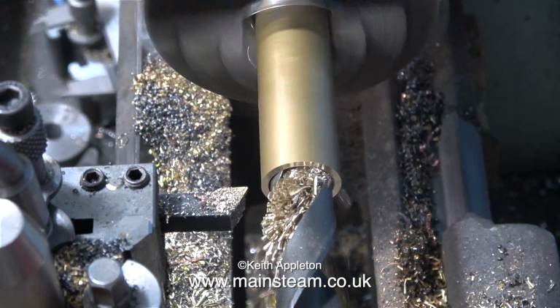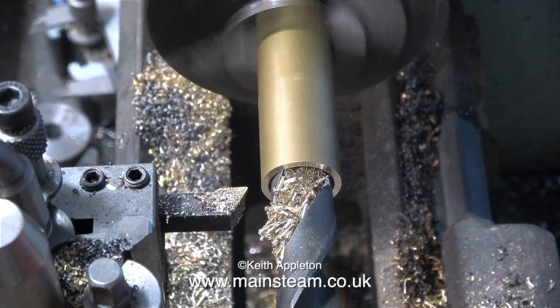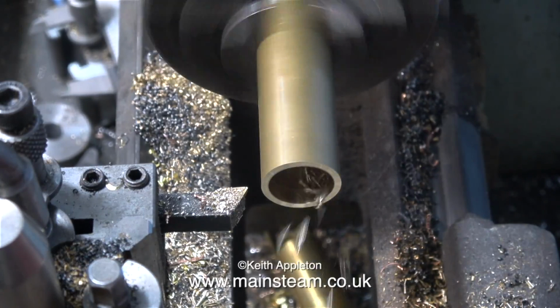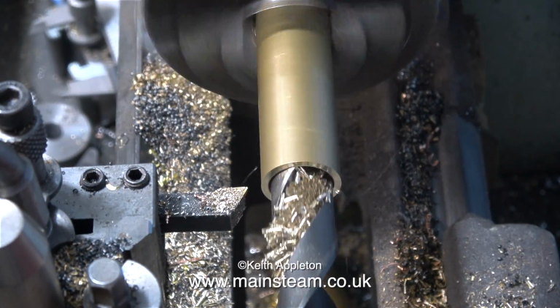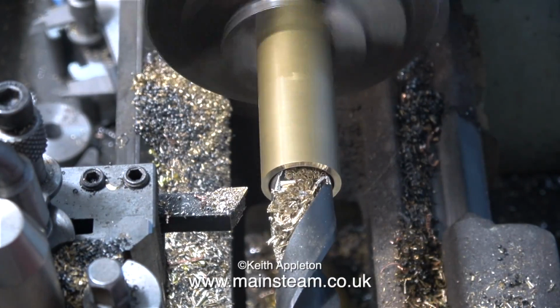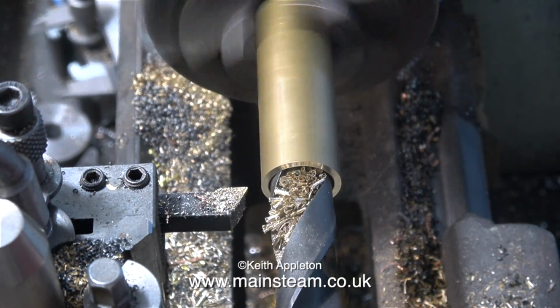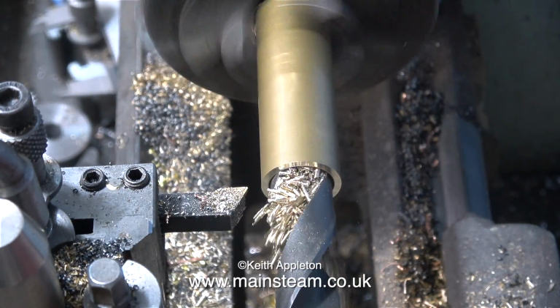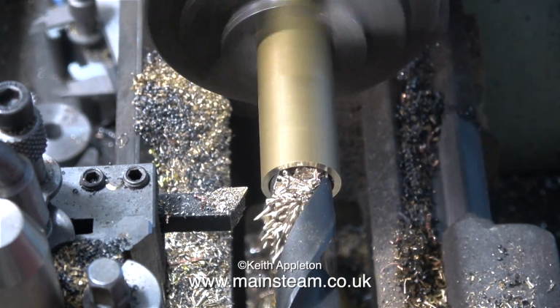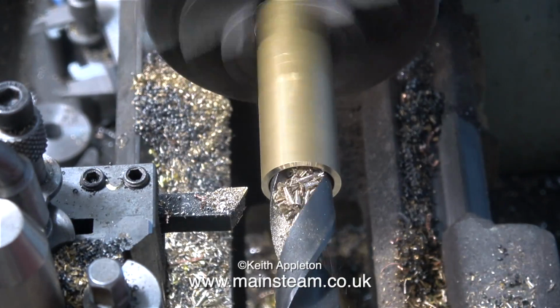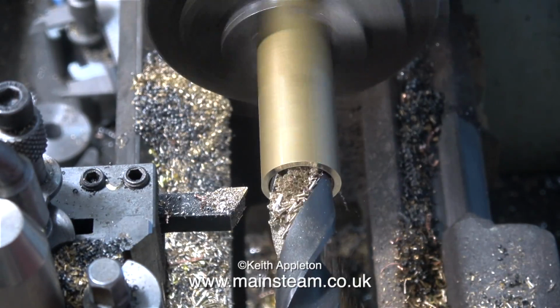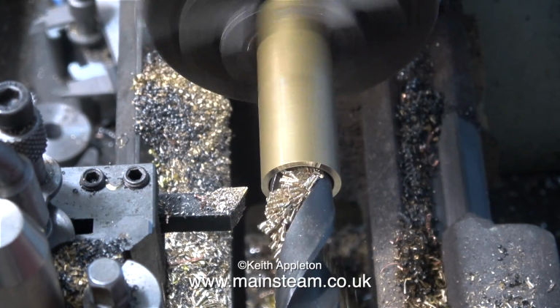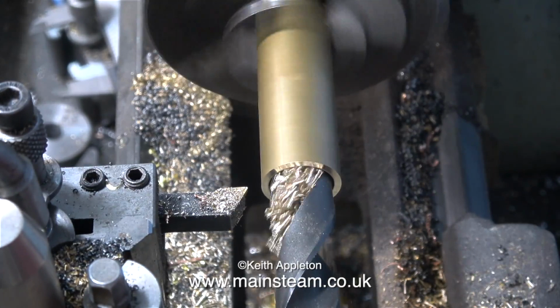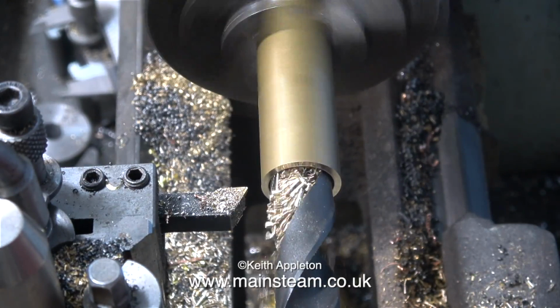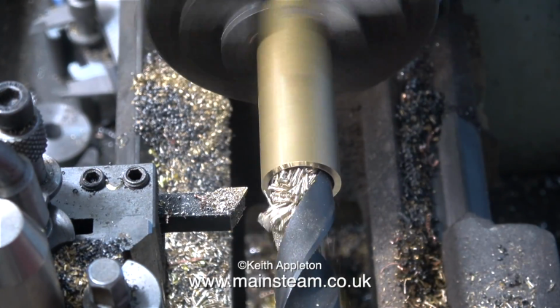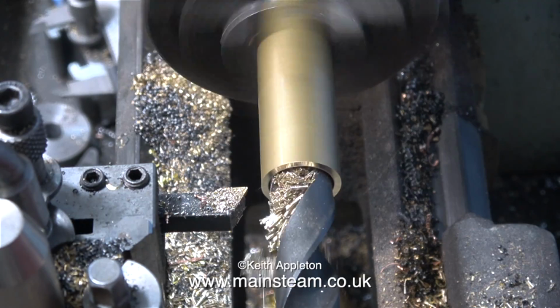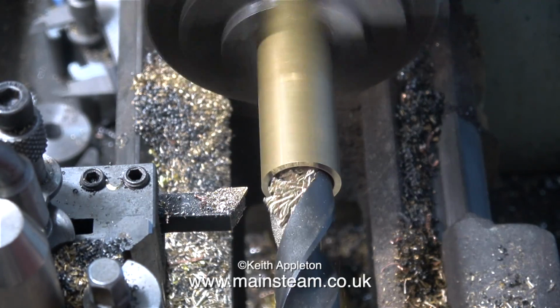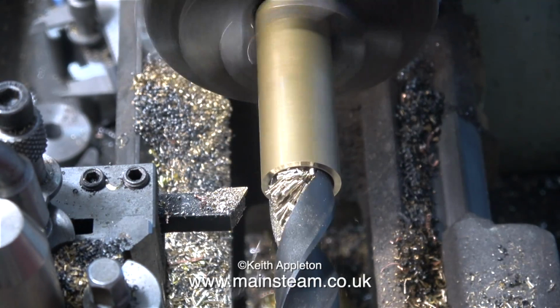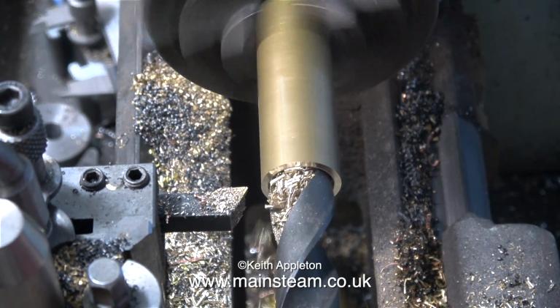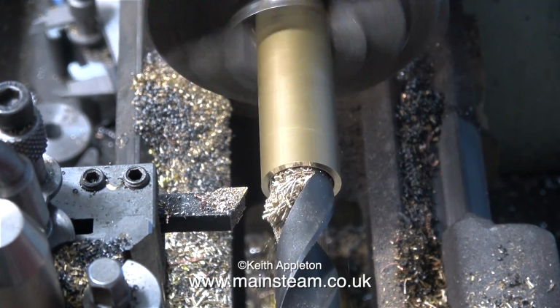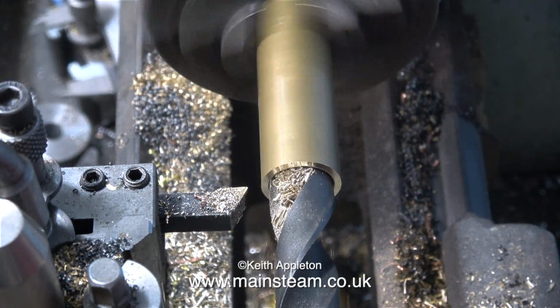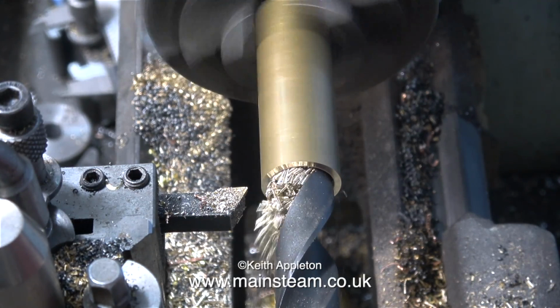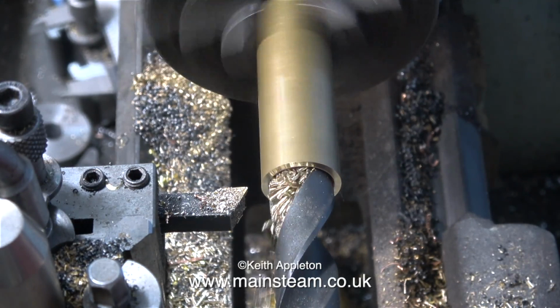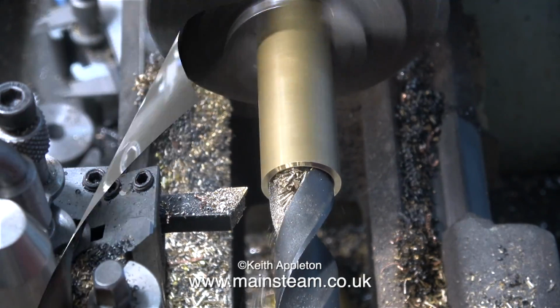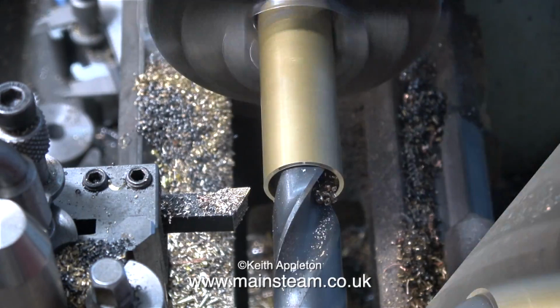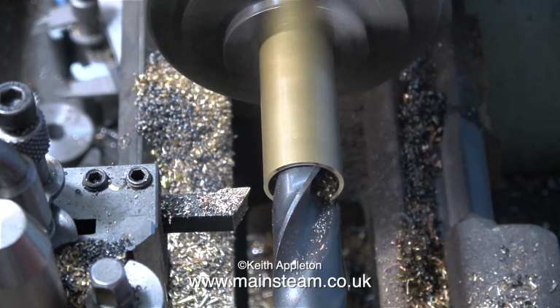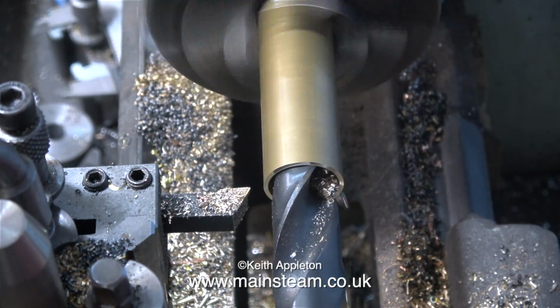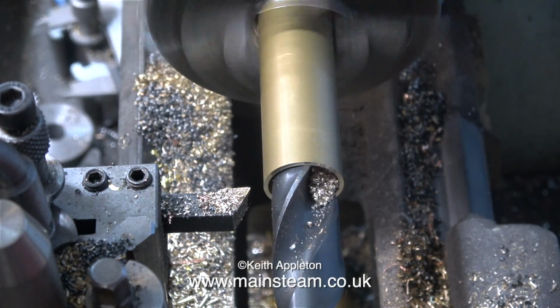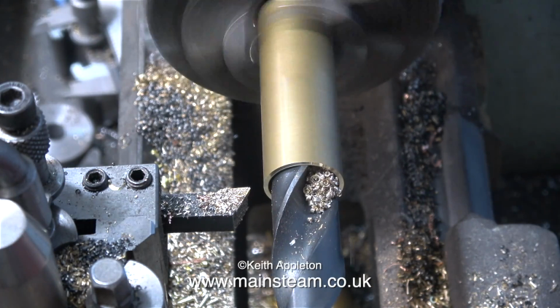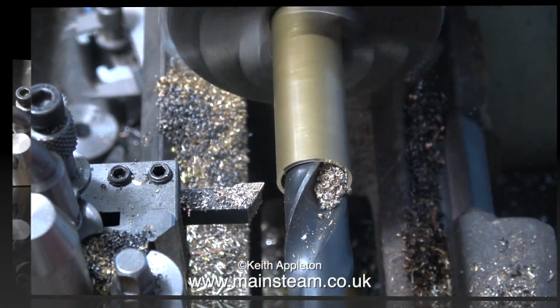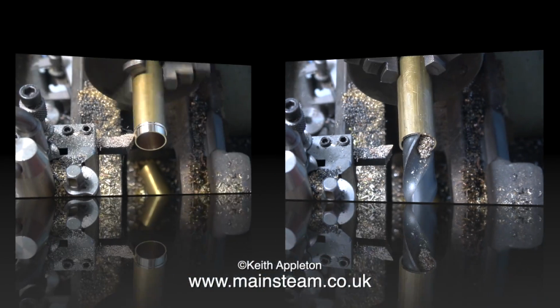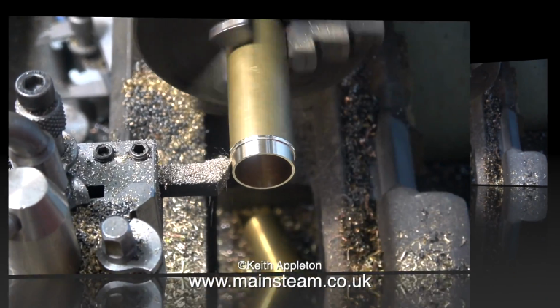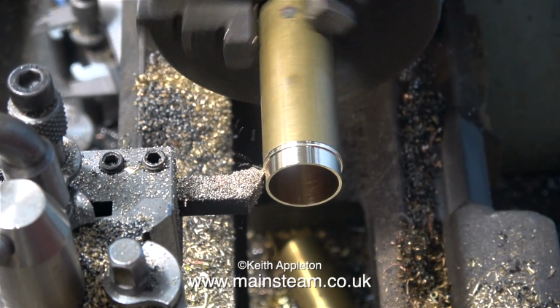I'd like to take this opportunity to apologise for the tone of my voice — I have a really bad head cold, possibly the worst one I've had for a while. In this clip I'm drilling the piece of brass using quite a large drill.